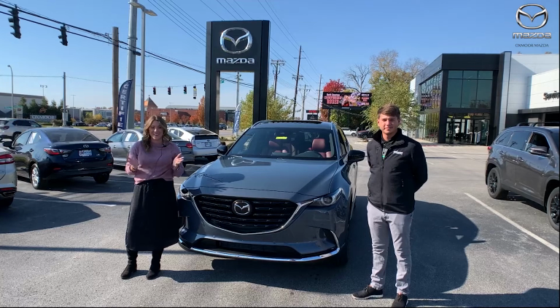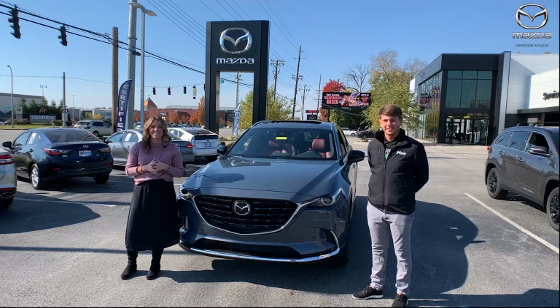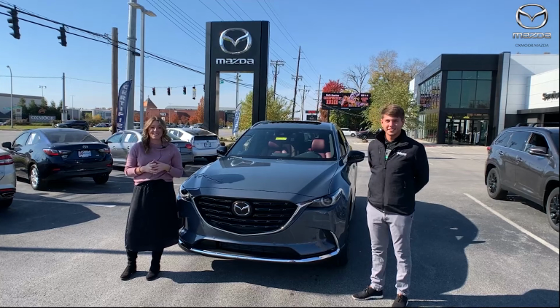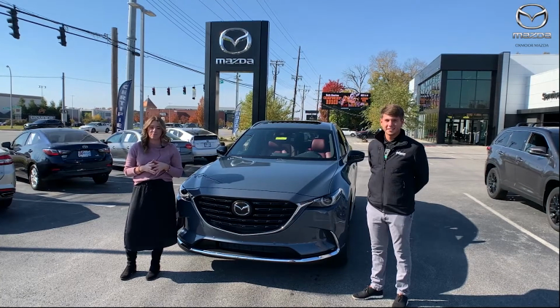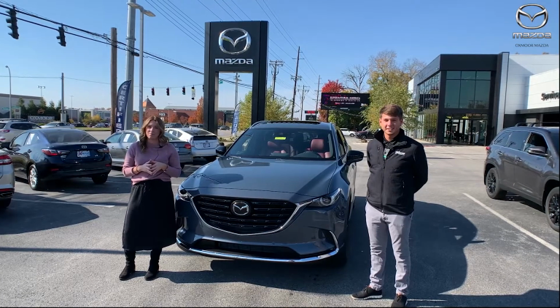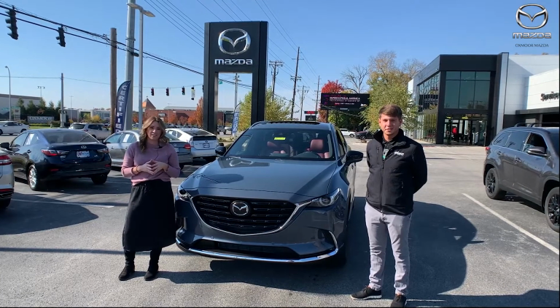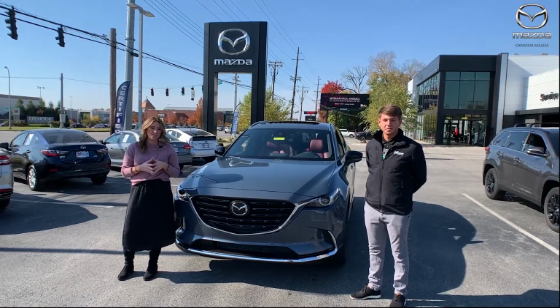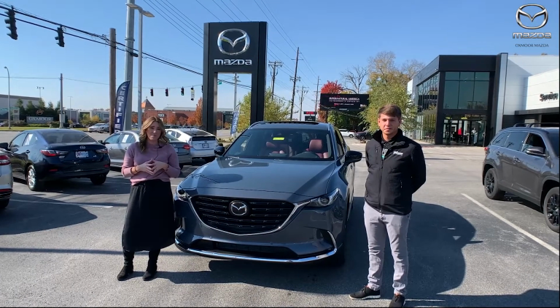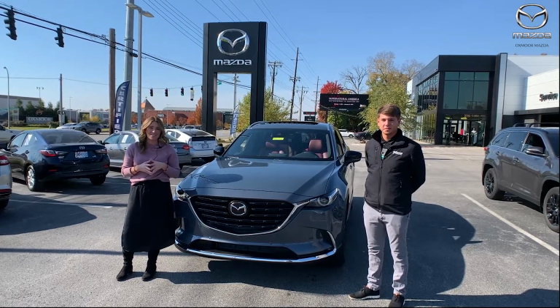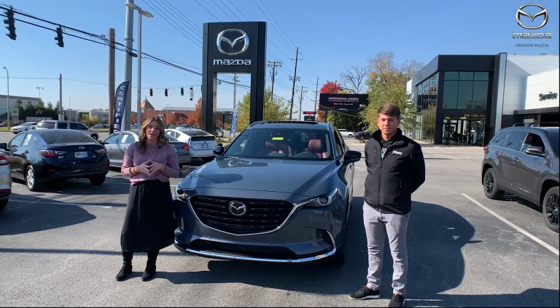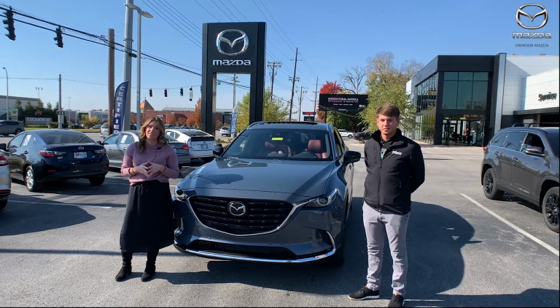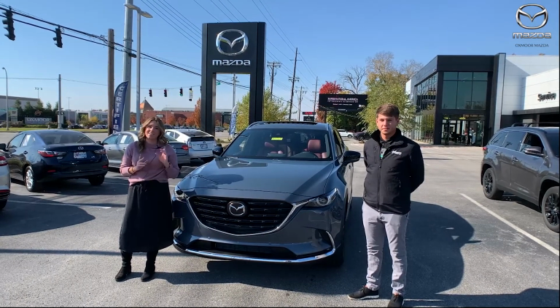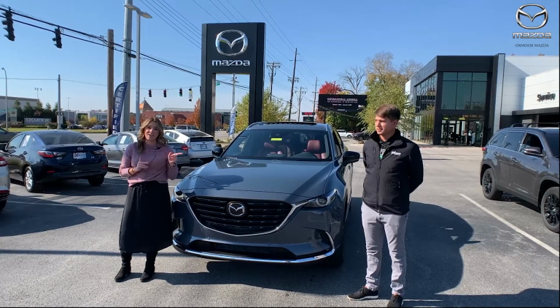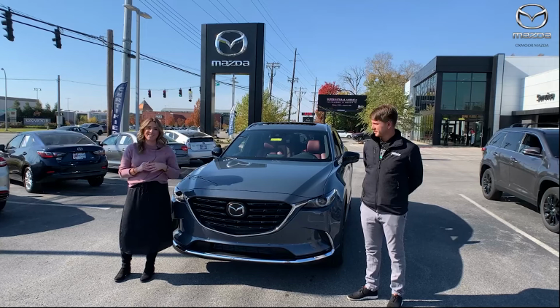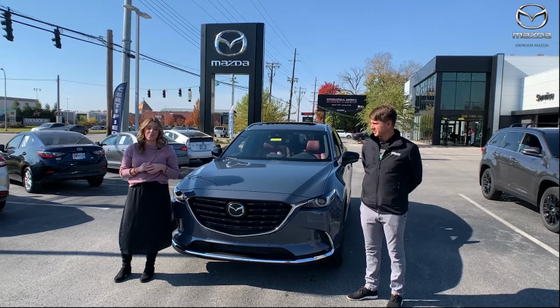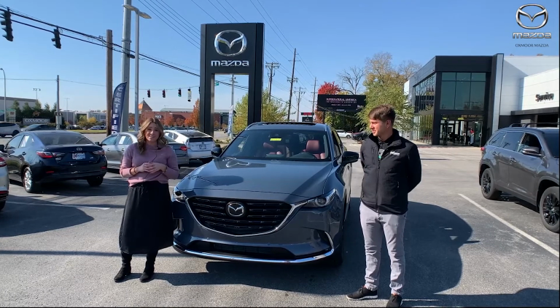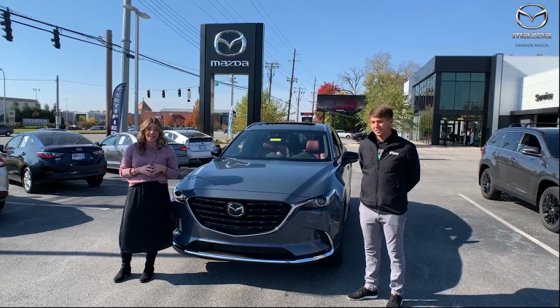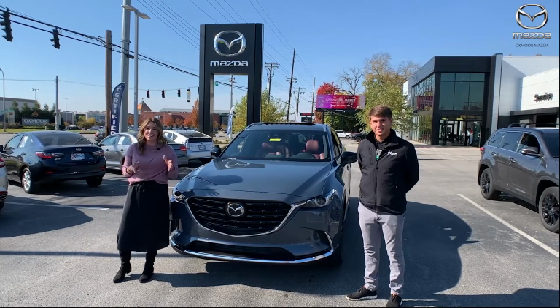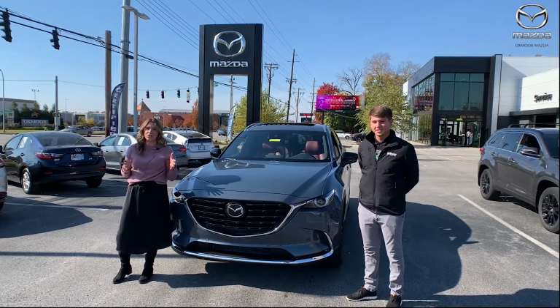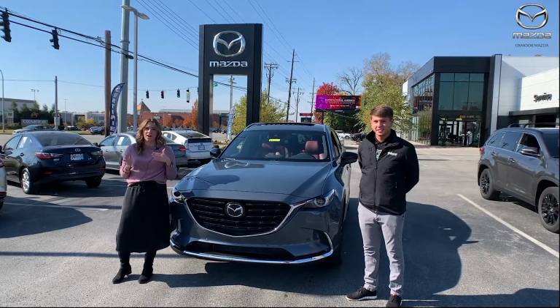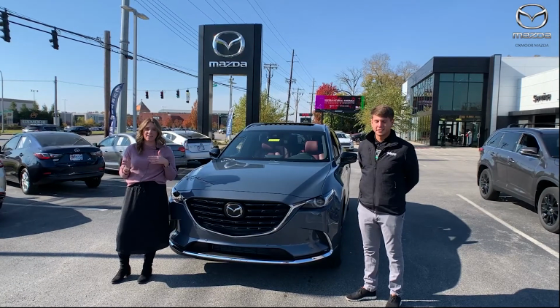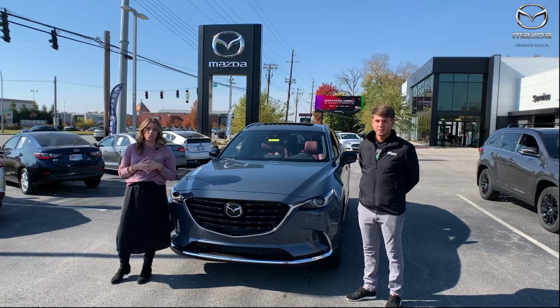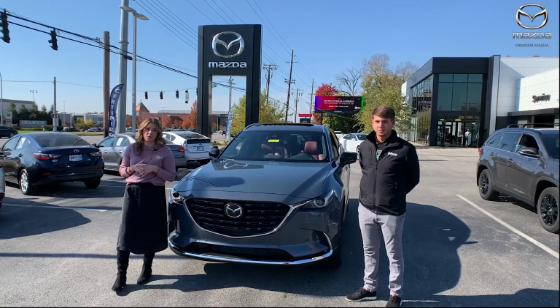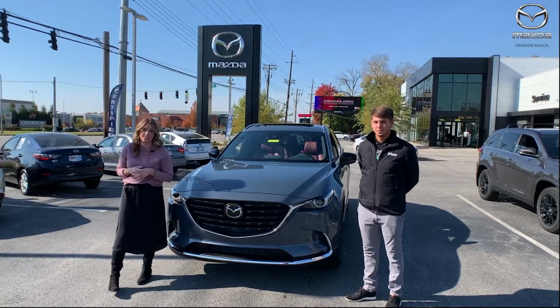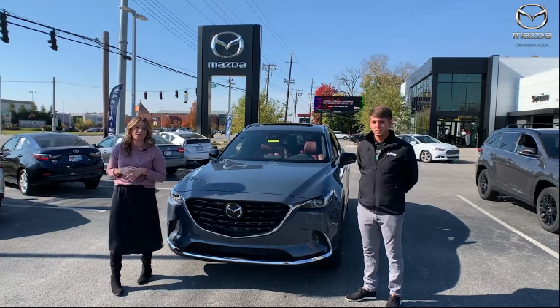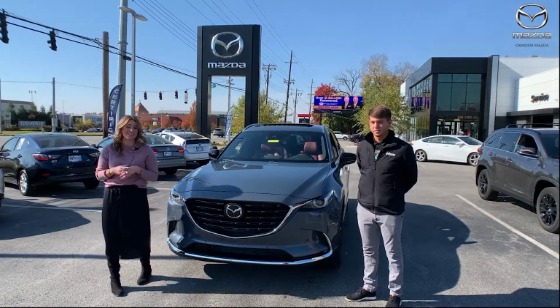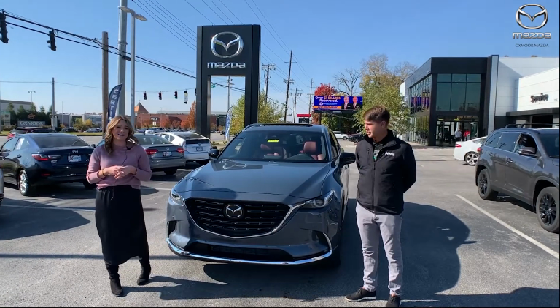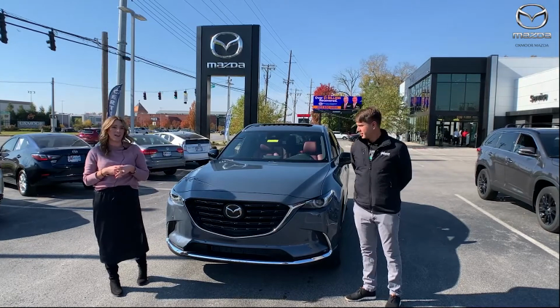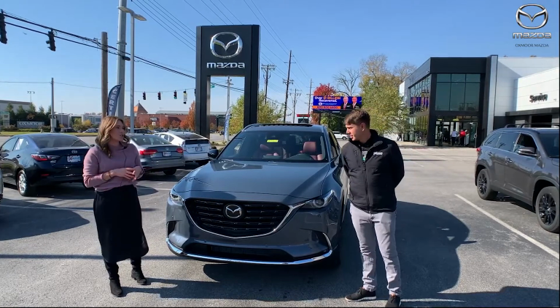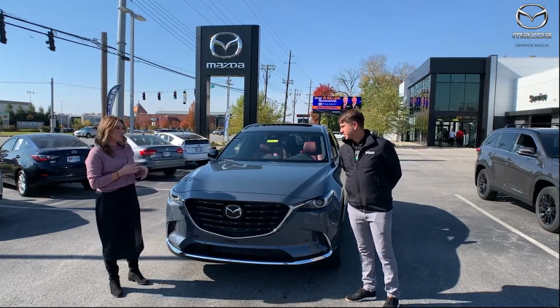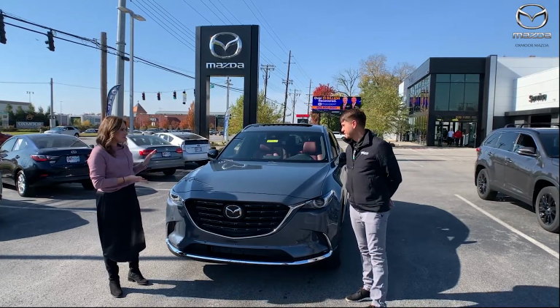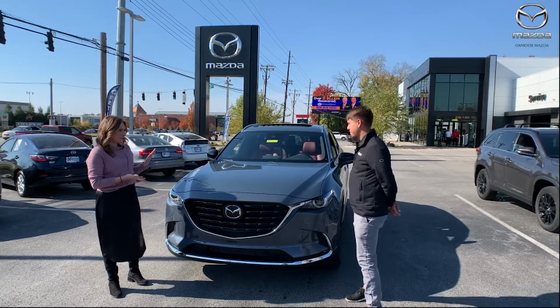Hey everyone, it's Gabrielle and I'm over here at Oxmoor Mazda. I have Sebastian here with me today and he is going to go over a couple things on a 2021 Mazda CX-9. So talk a little bit about this one.